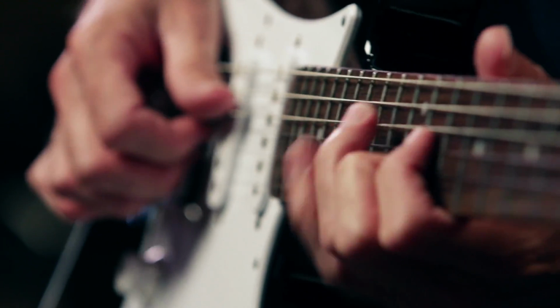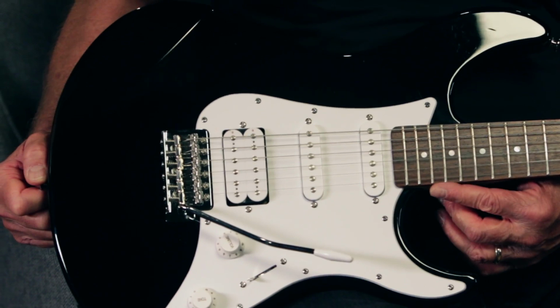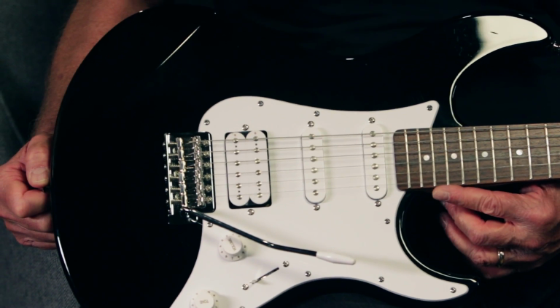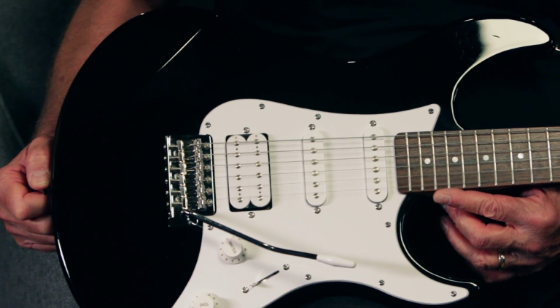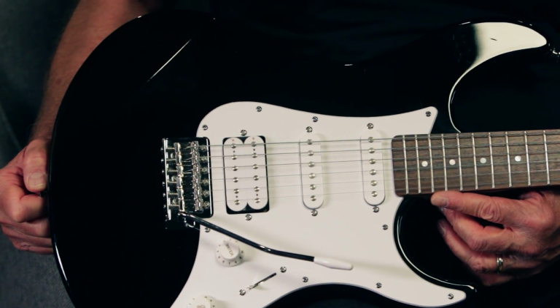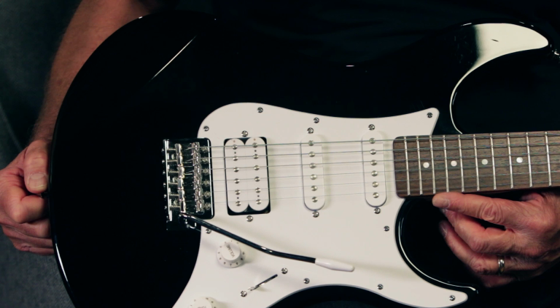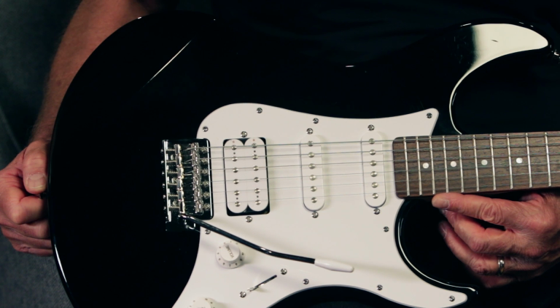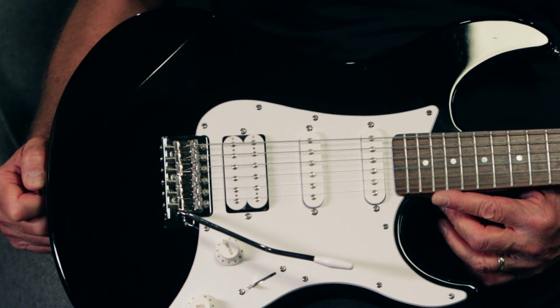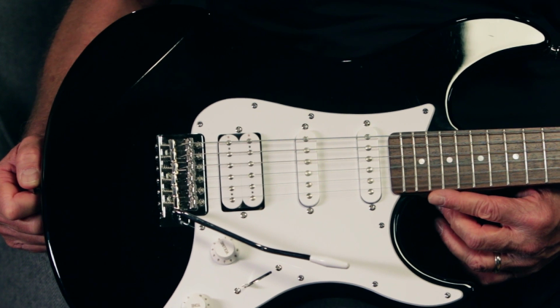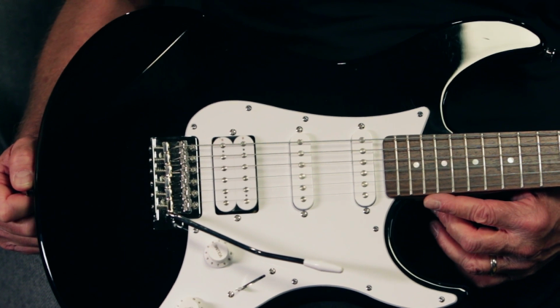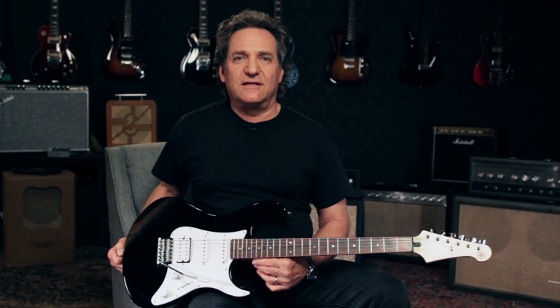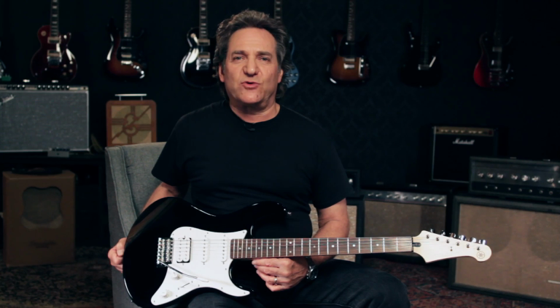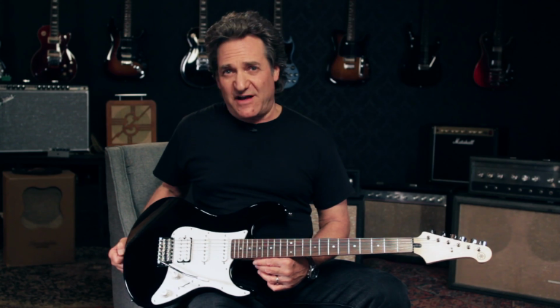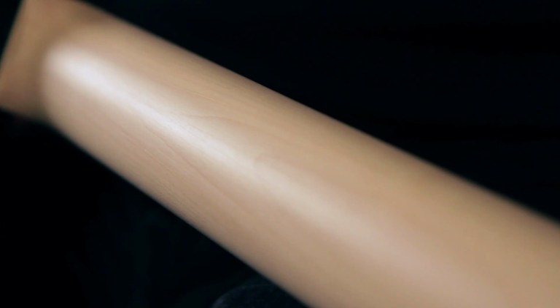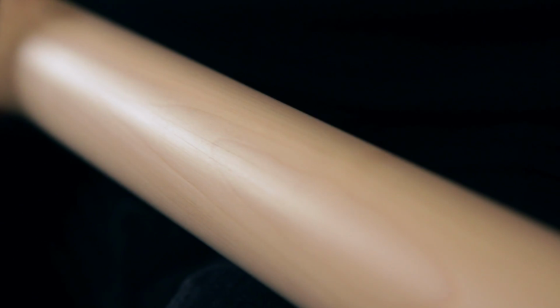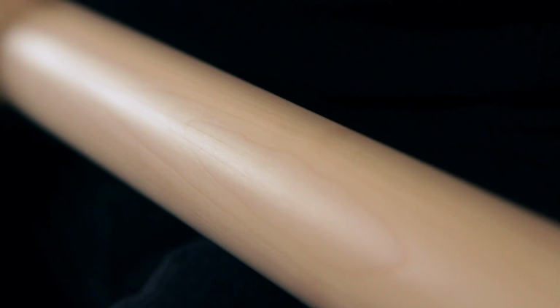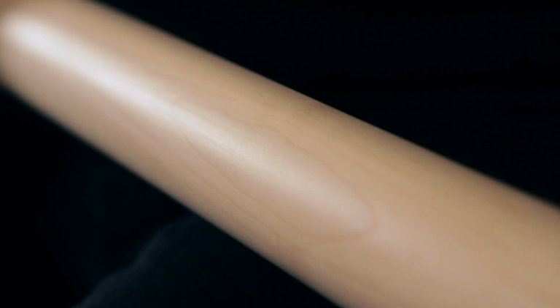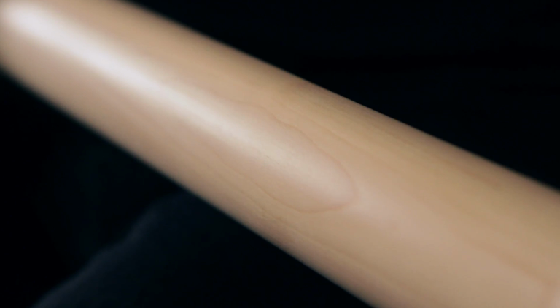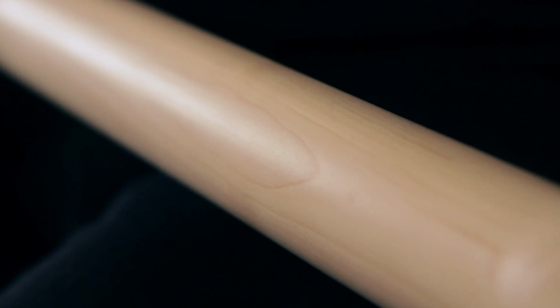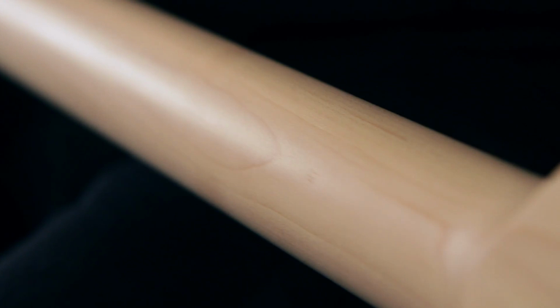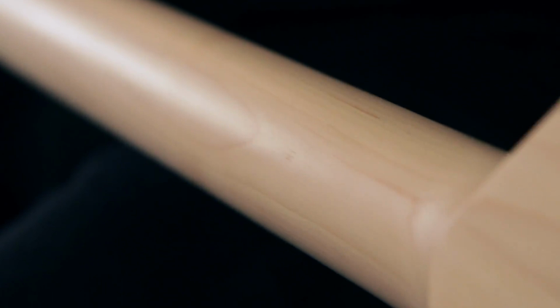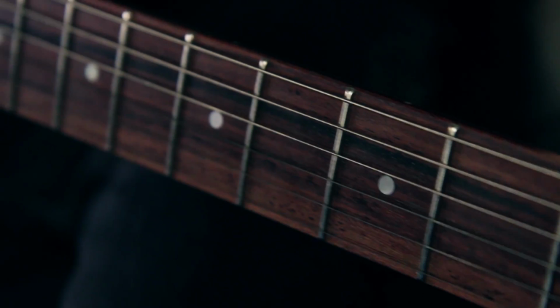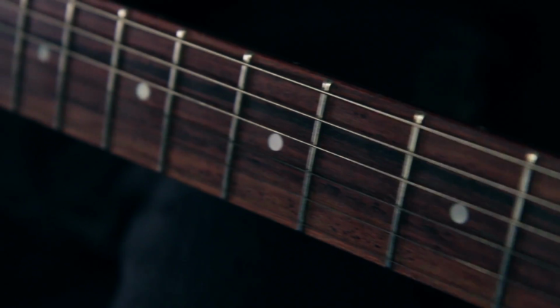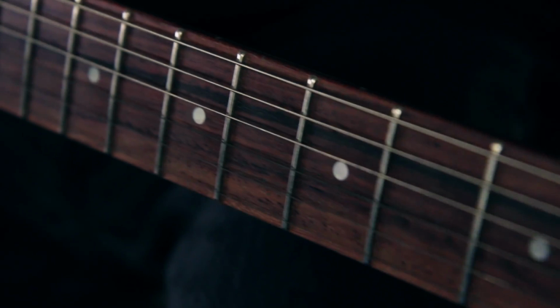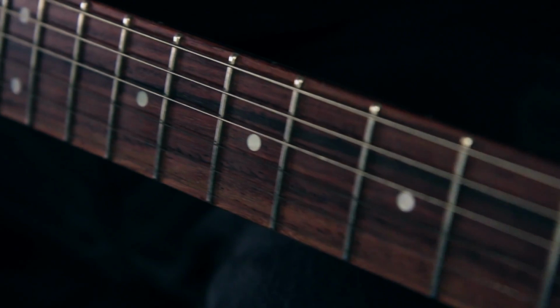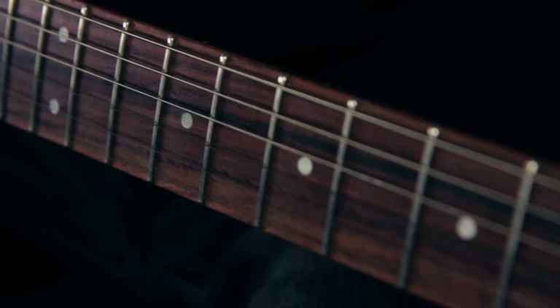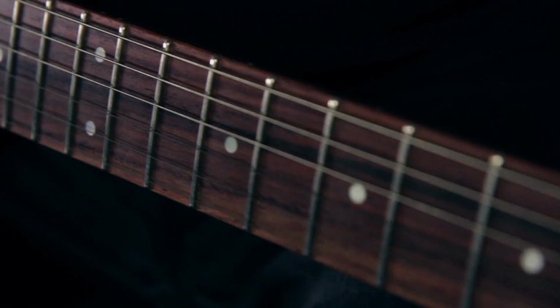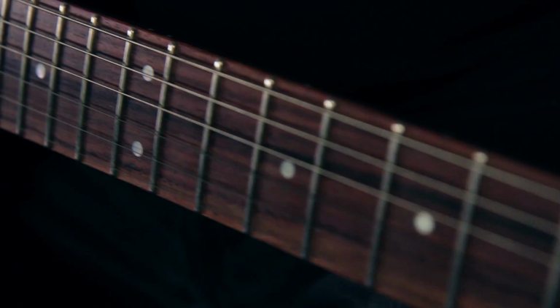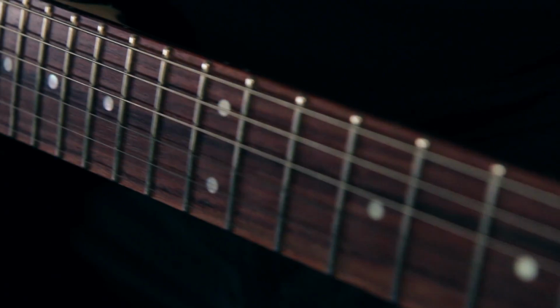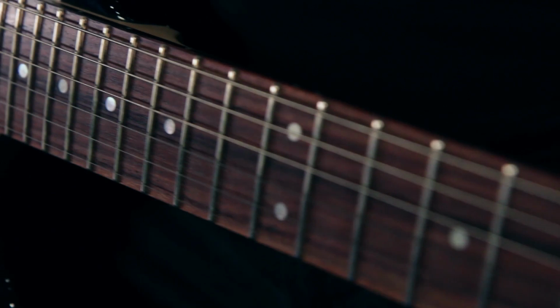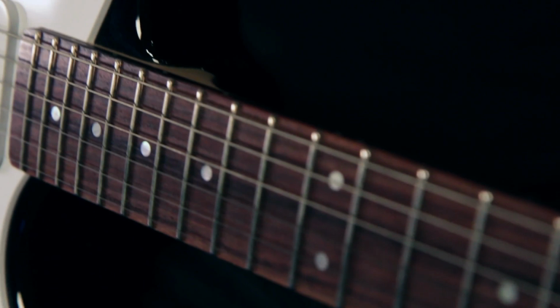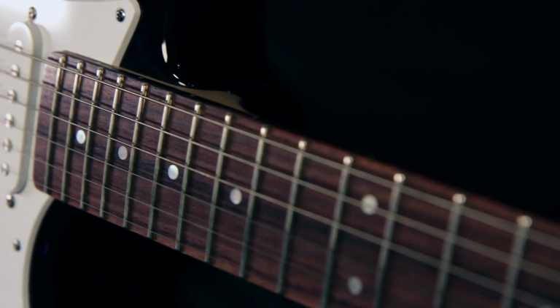The body's made of agathis, a good sounding tonewood that's similar to mahogany. It's got a 25 and a half inch scale, 22 fret, bolt-on maple neck, with a 13 and 3 quarter inch radius sinoclin fingerboard, which is an East Indian rosewood.